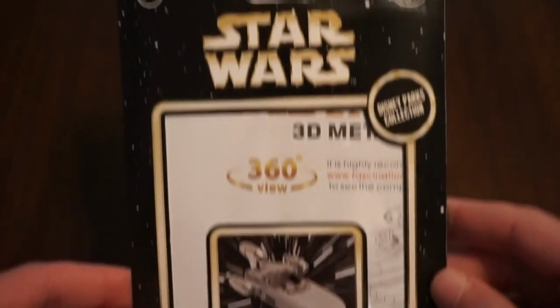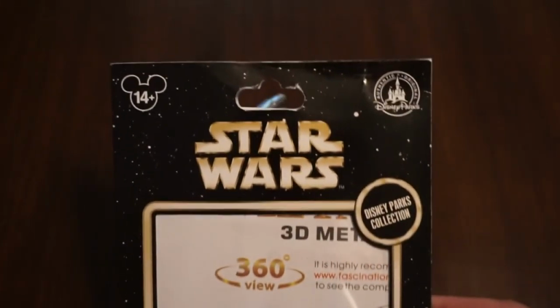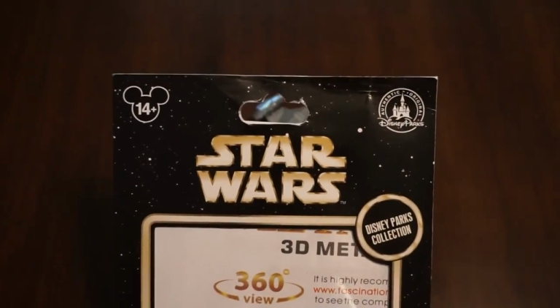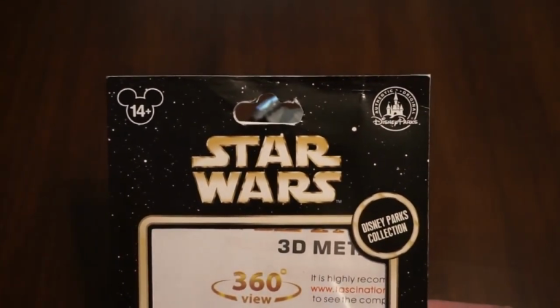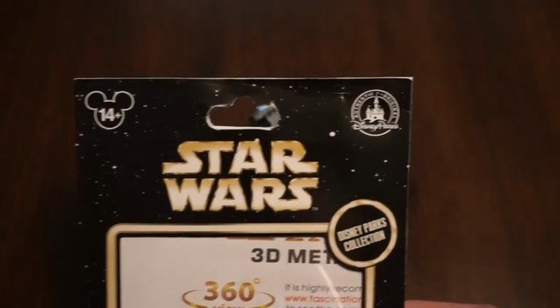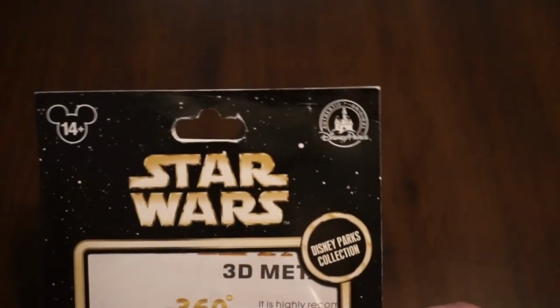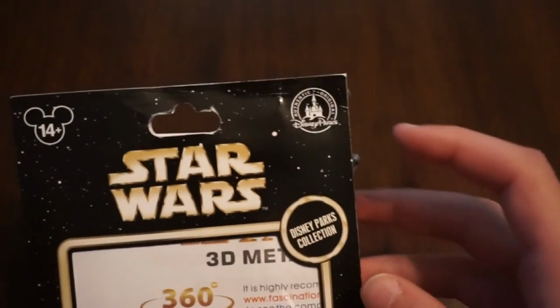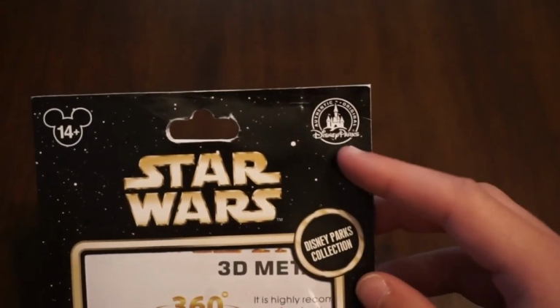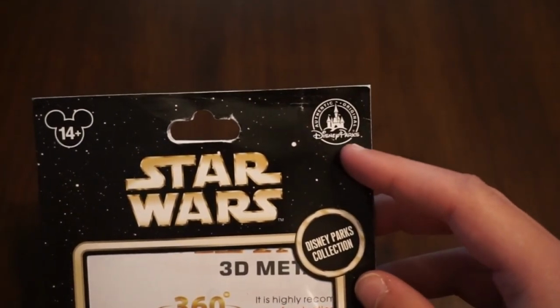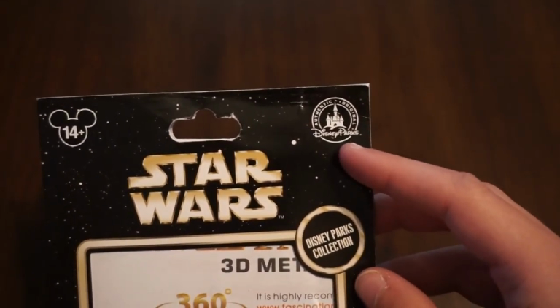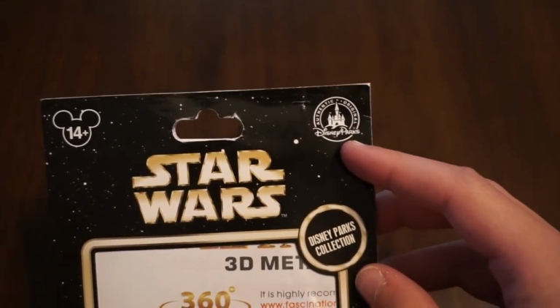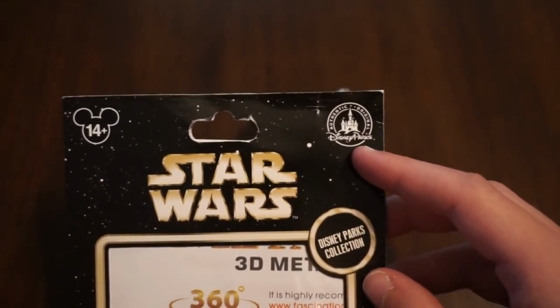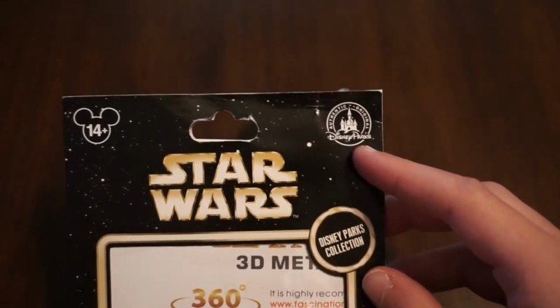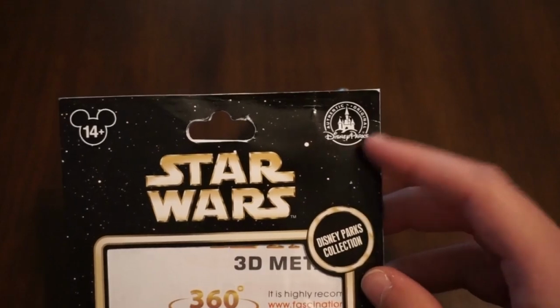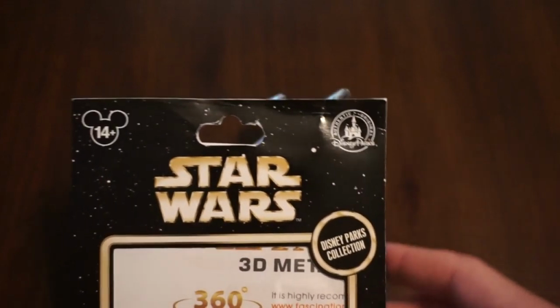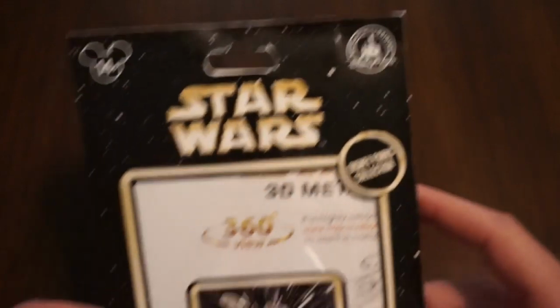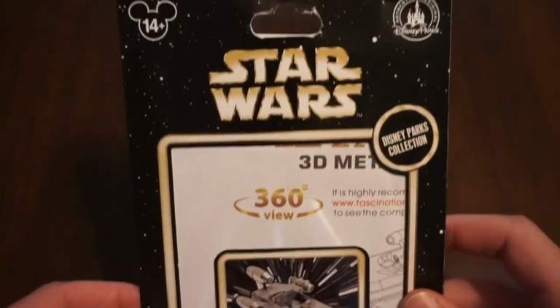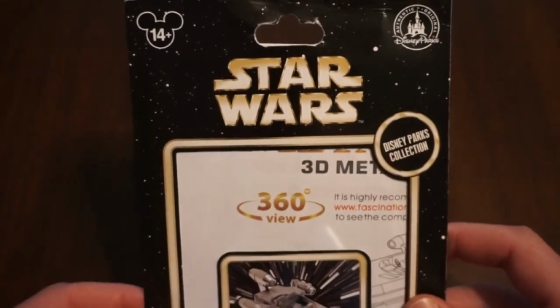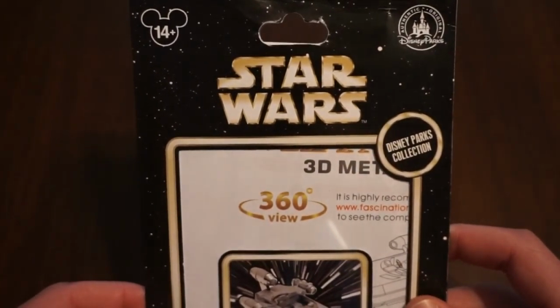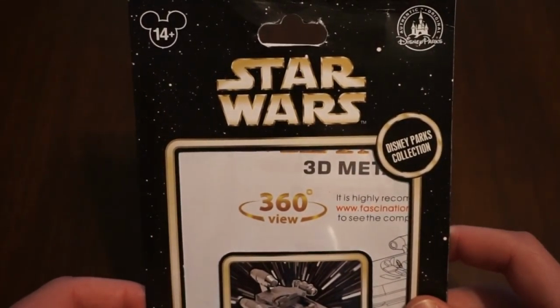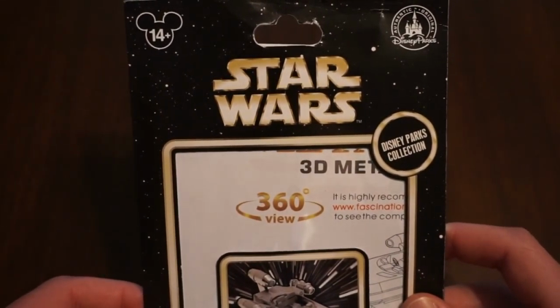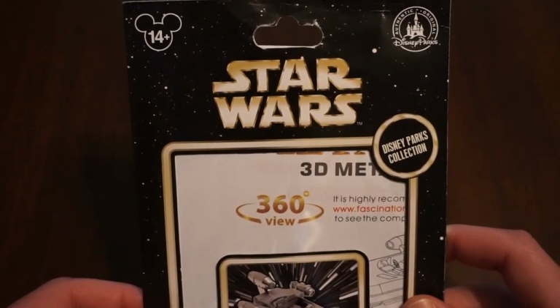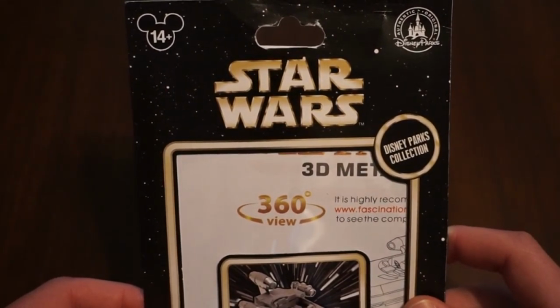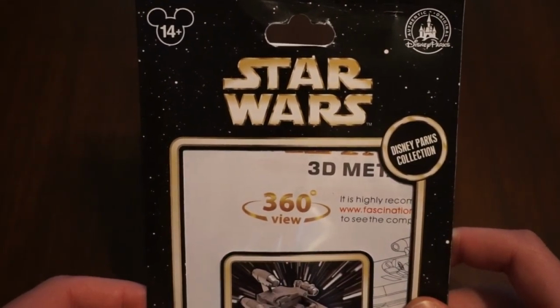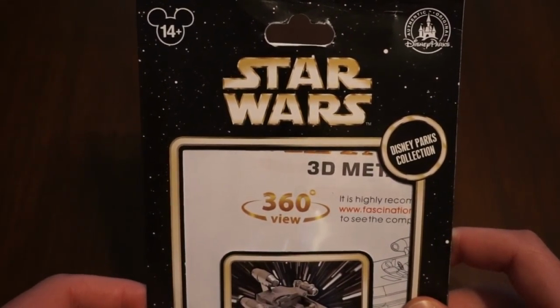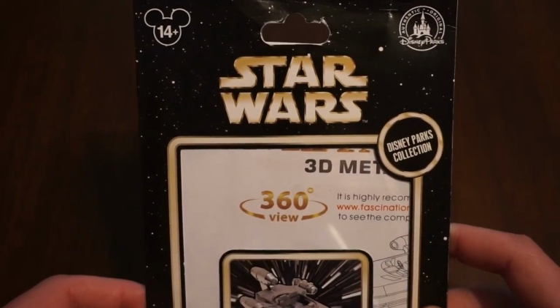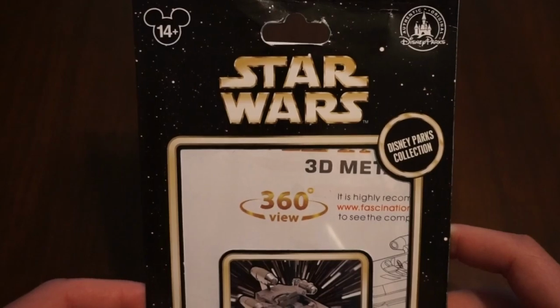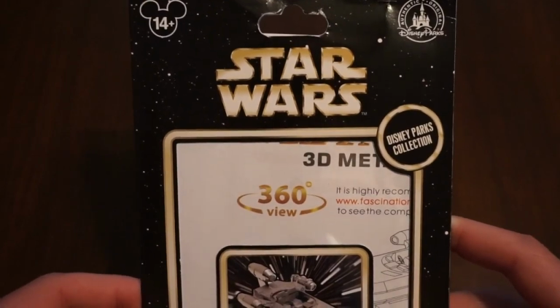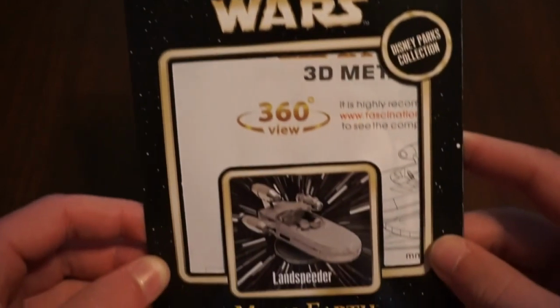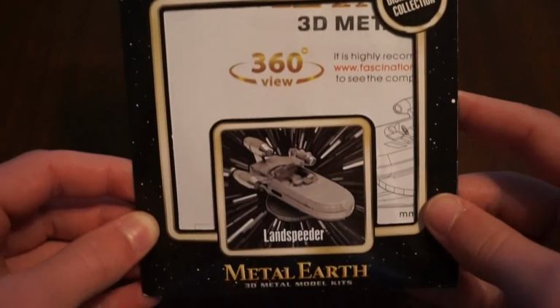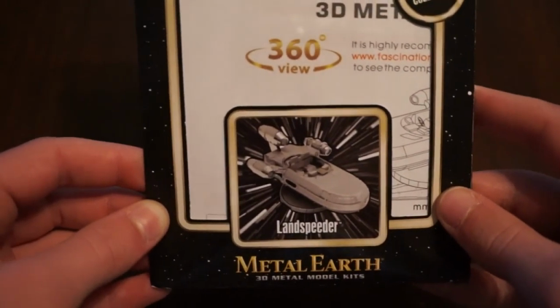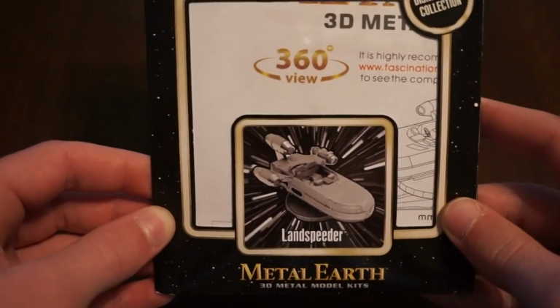Now sadly, if you're looking to buy this model, it's only available in Disney parks because I recently went to Disneyland. But they do make other kits where any vehicle, structure, or building you could think of, they've probably made a kit of it.